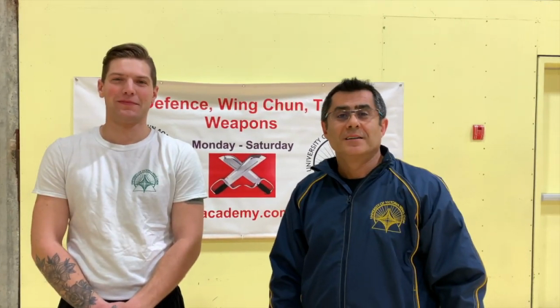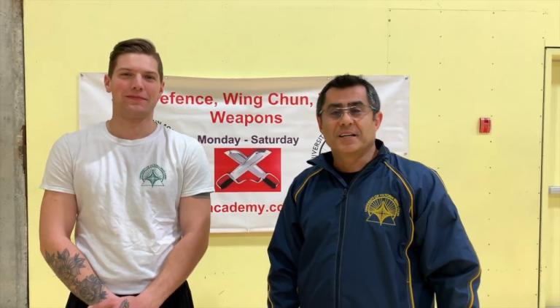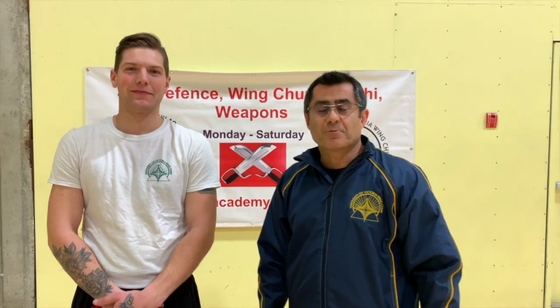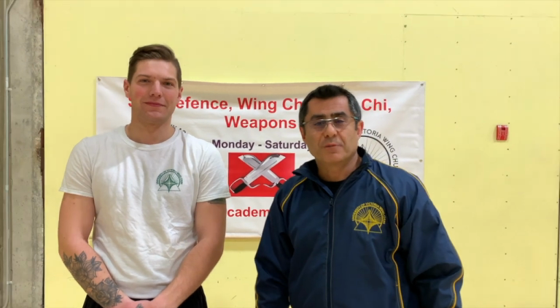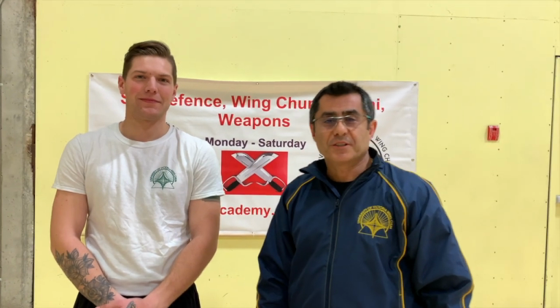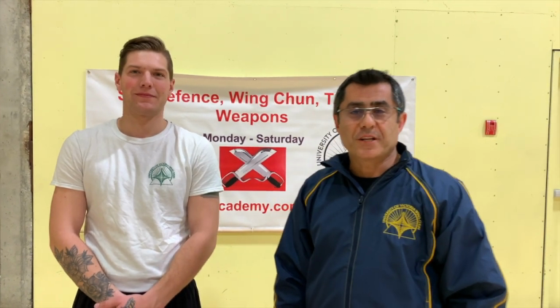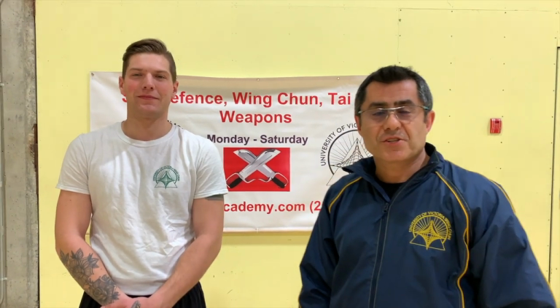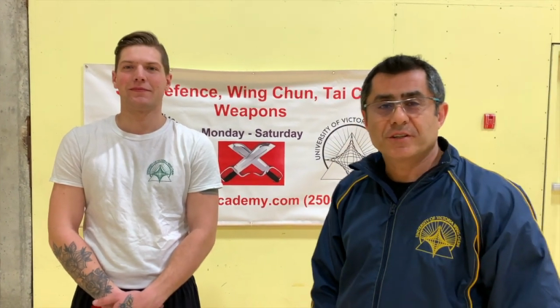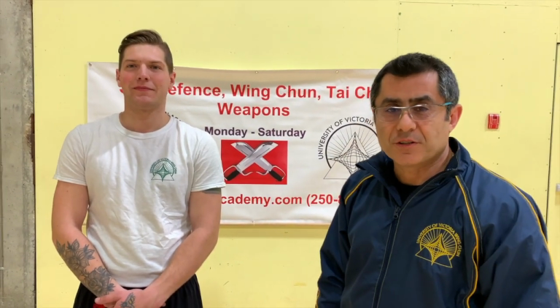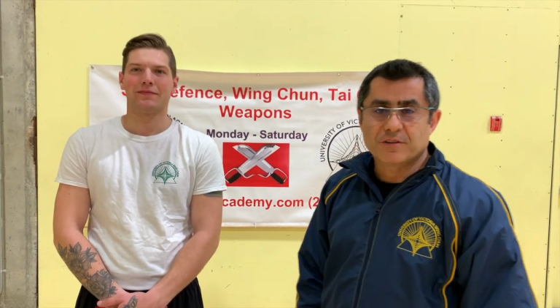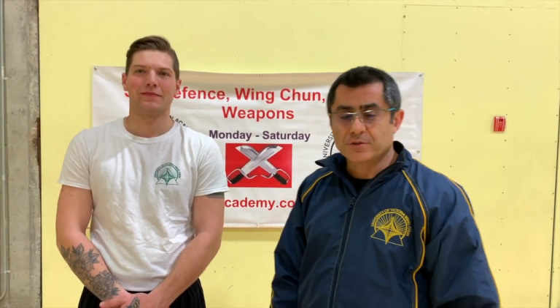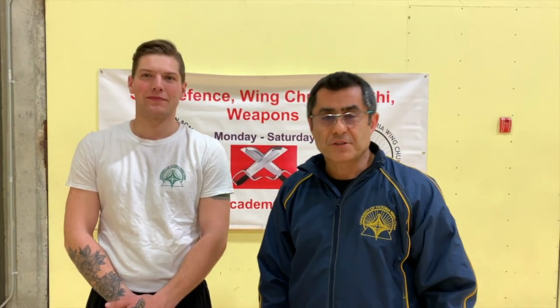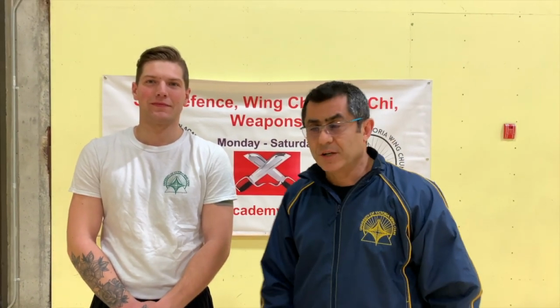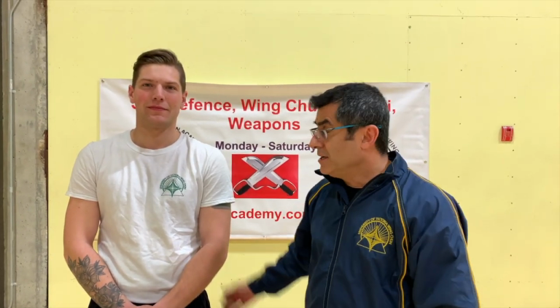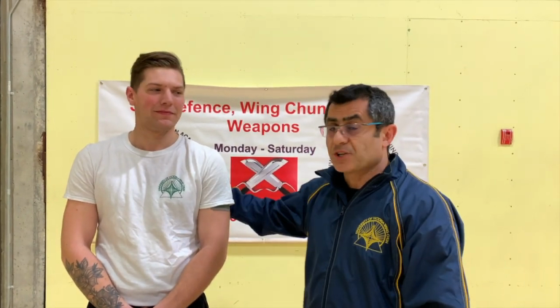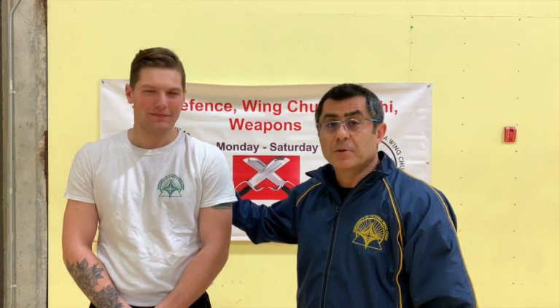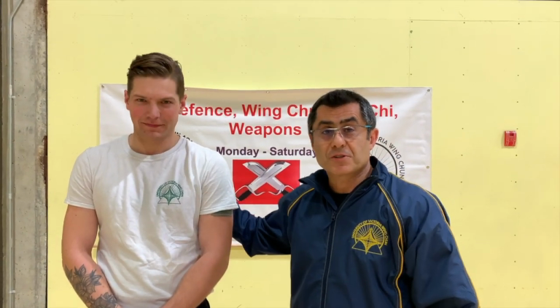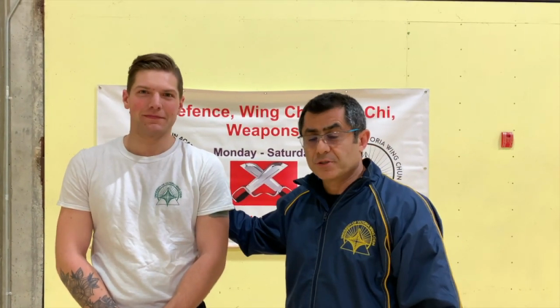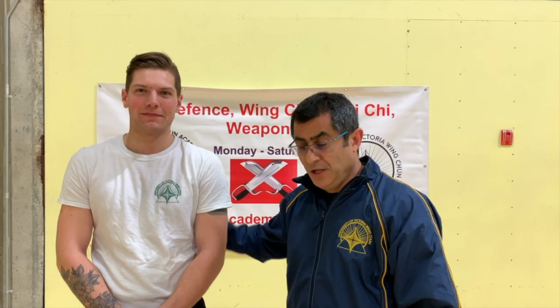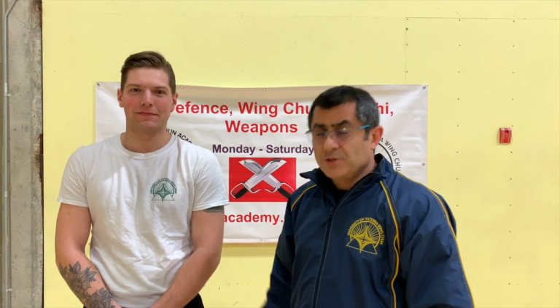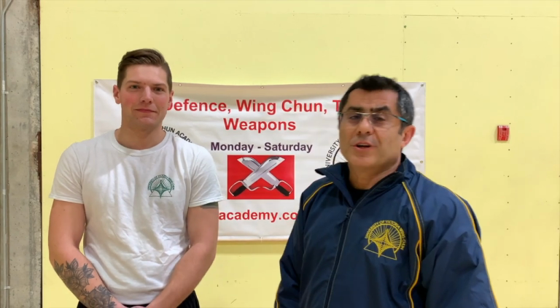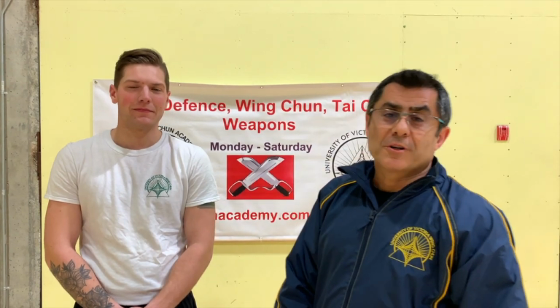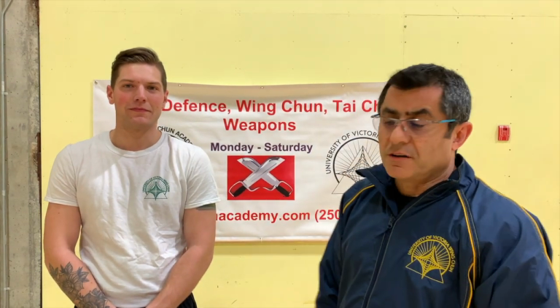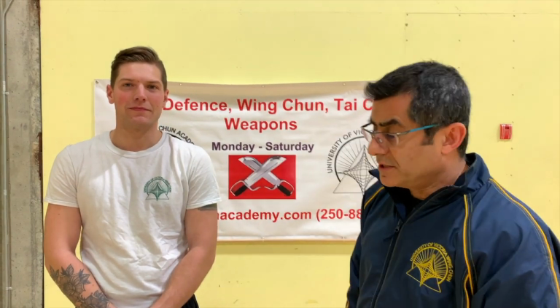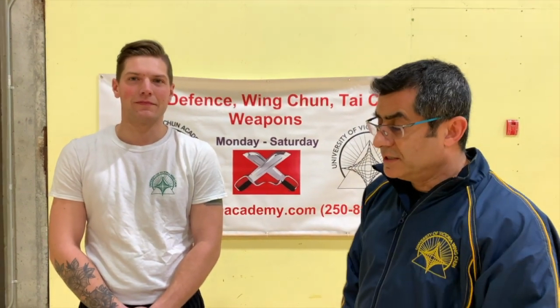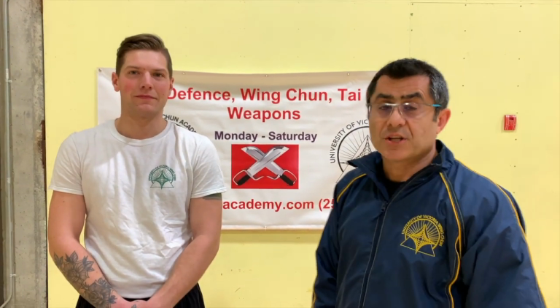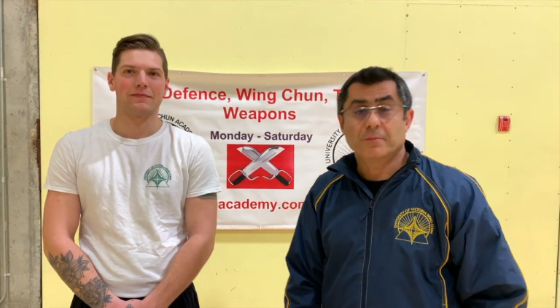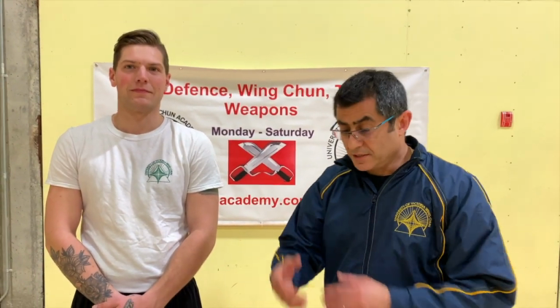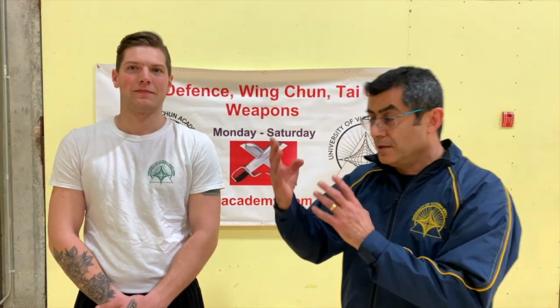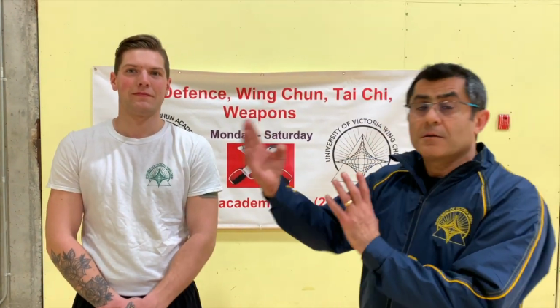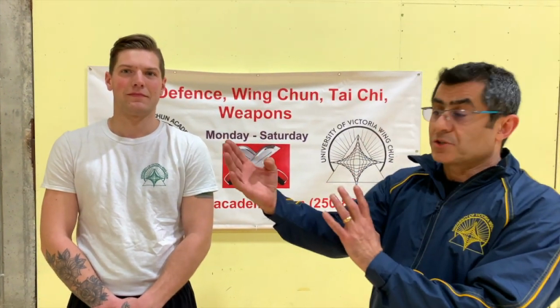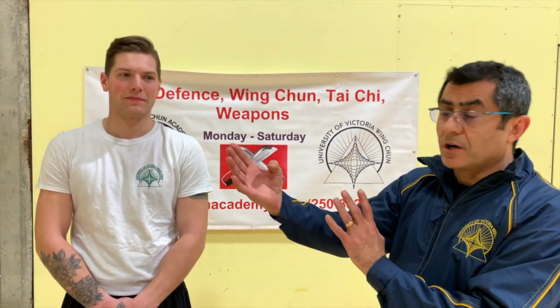Hi guys, welcome to another training session here at the University of Victoria of Inchang. It's Jacob, one of our students. Tonight we're going to cover the topic about the Inchang guard.